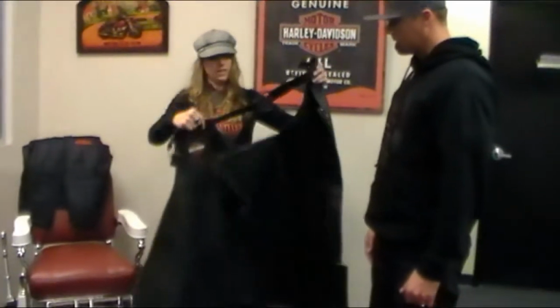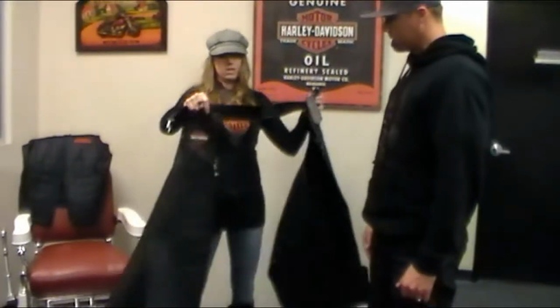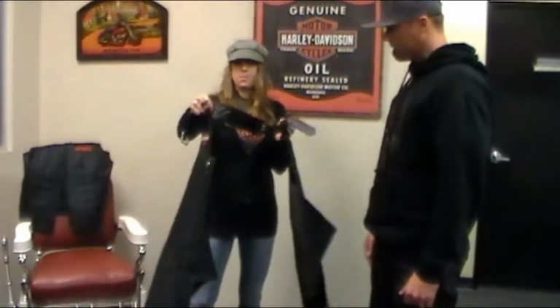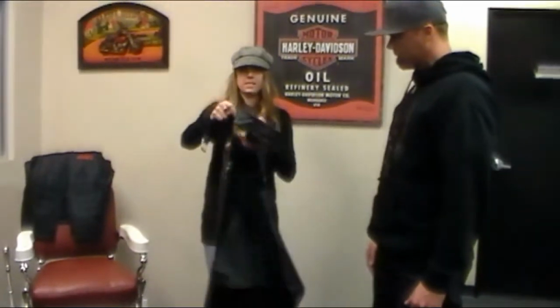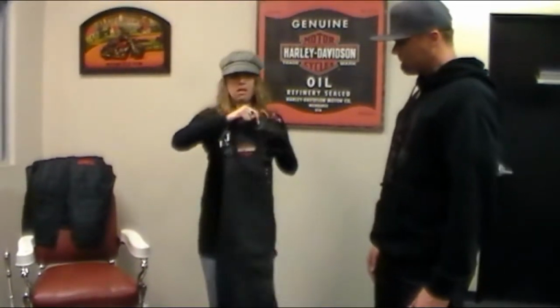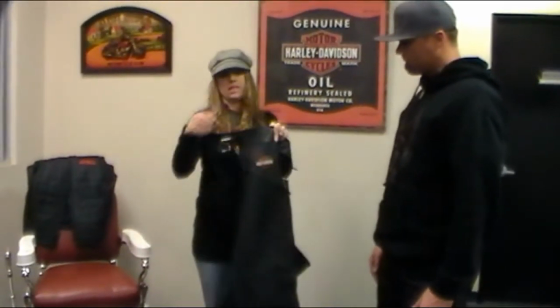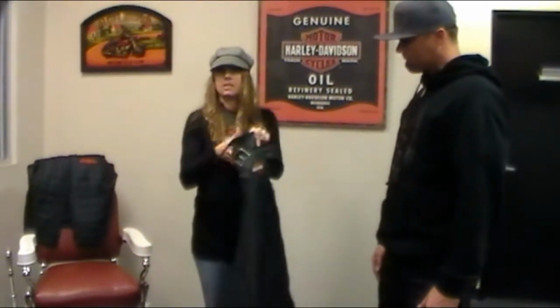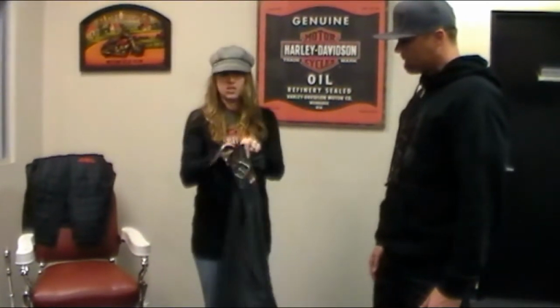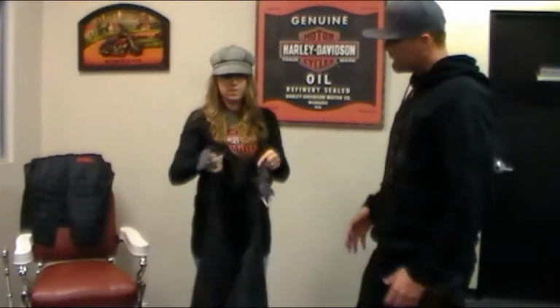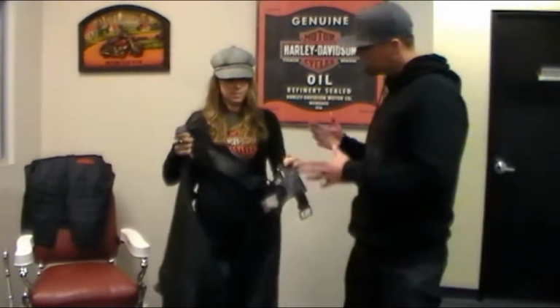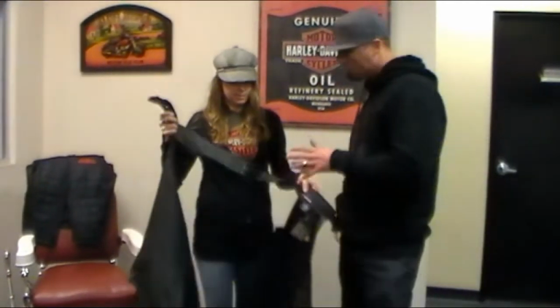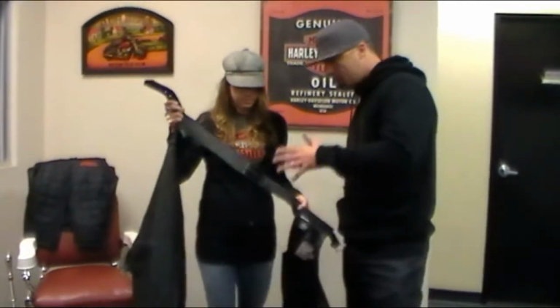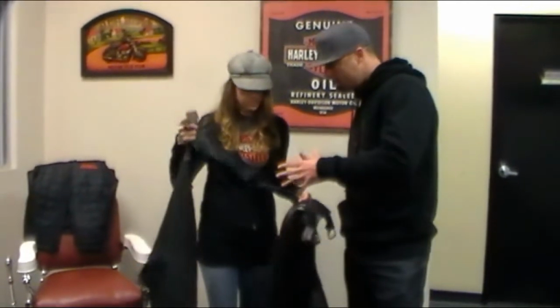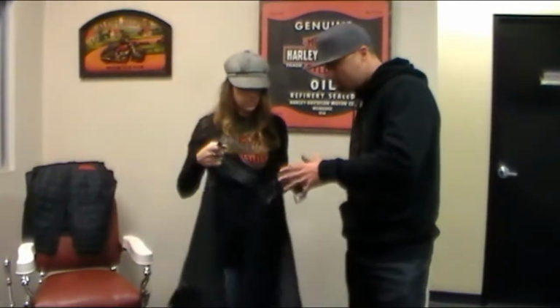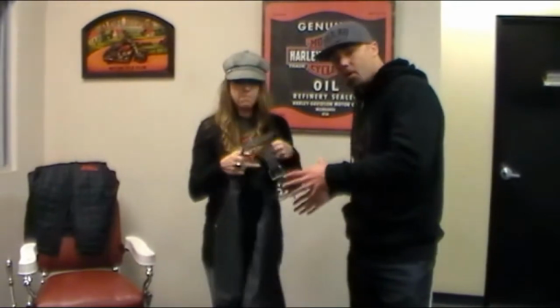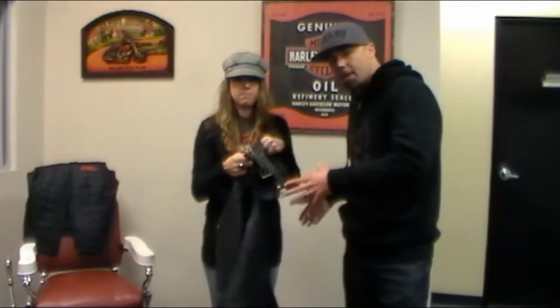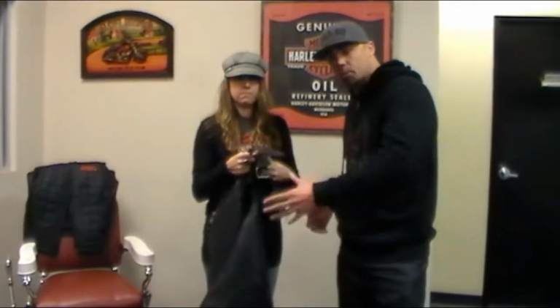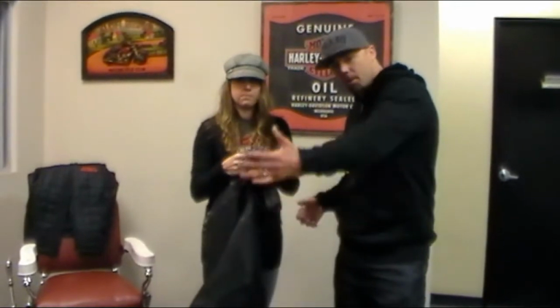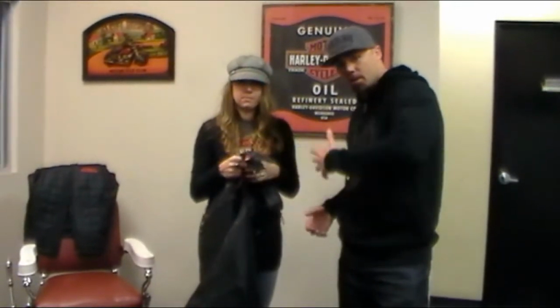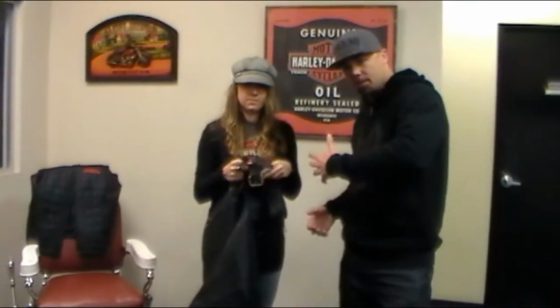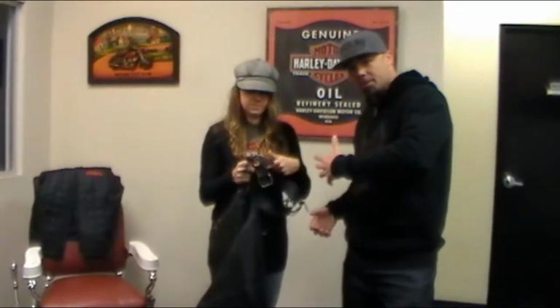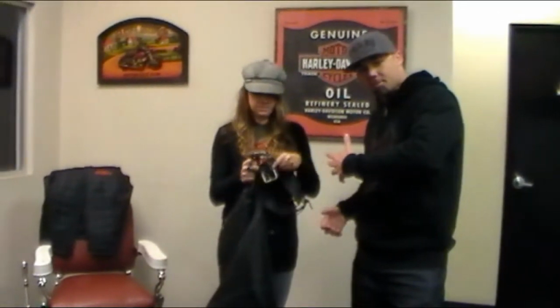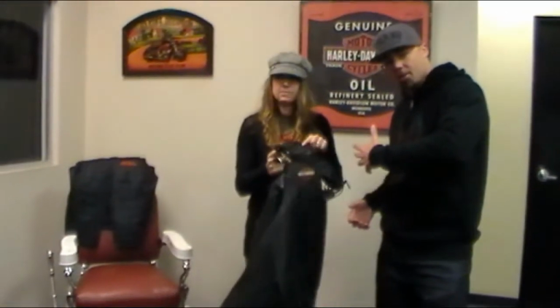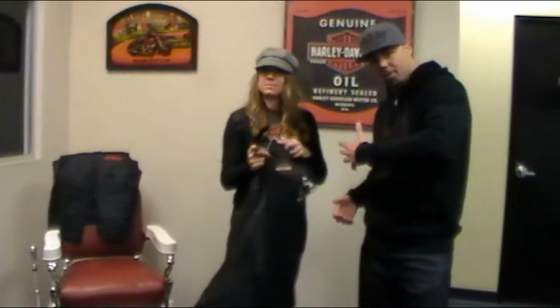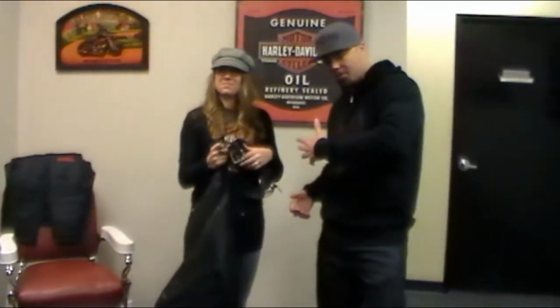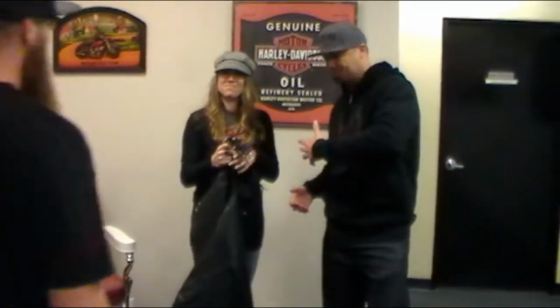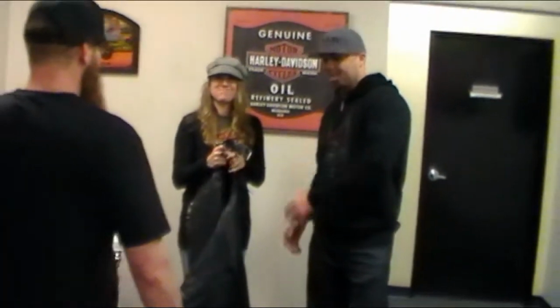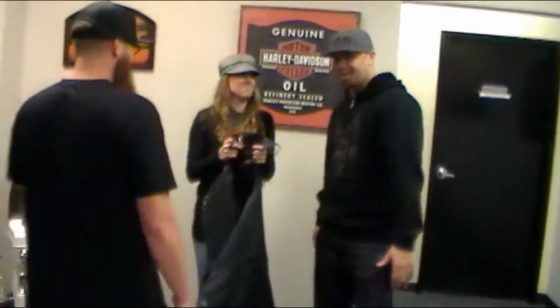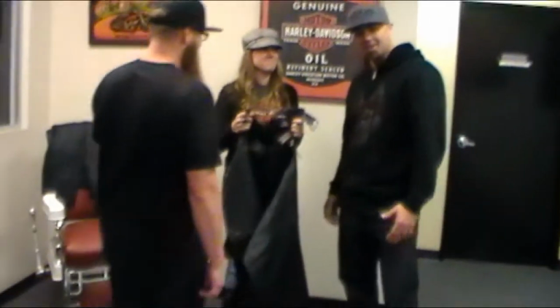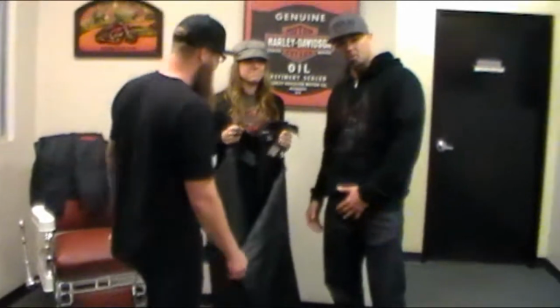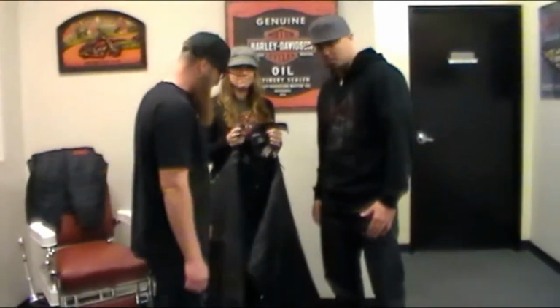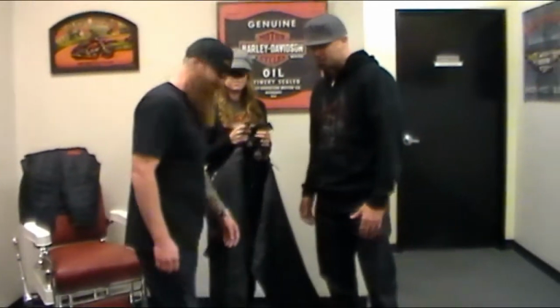These are some basic Harley Davidson leather chaps. These are for men, so let's bring our male model in — his name is Eric Lefebvre and he is our sales manager.